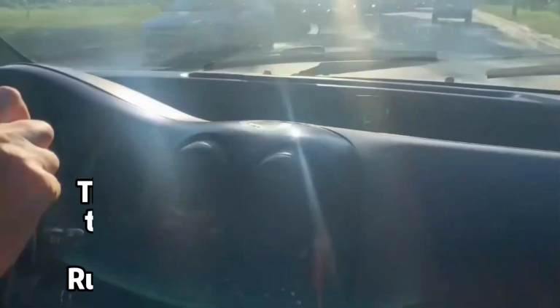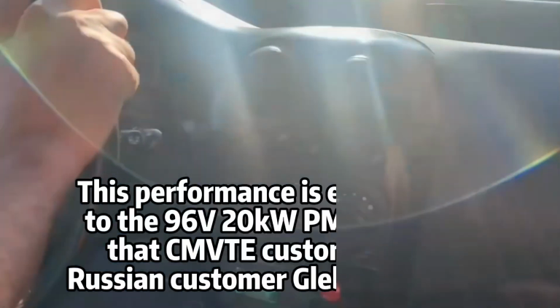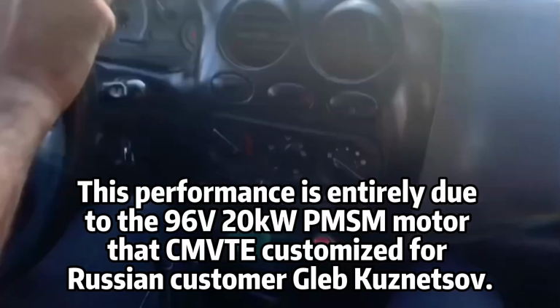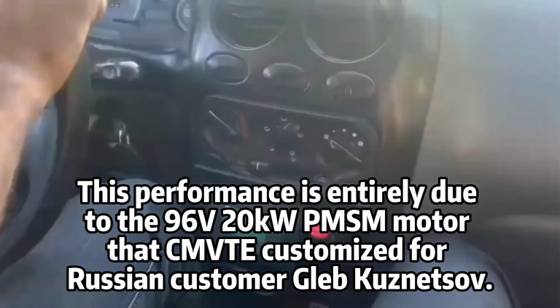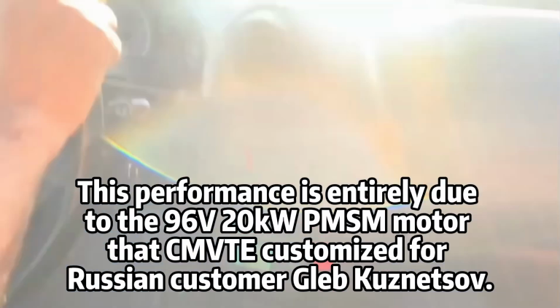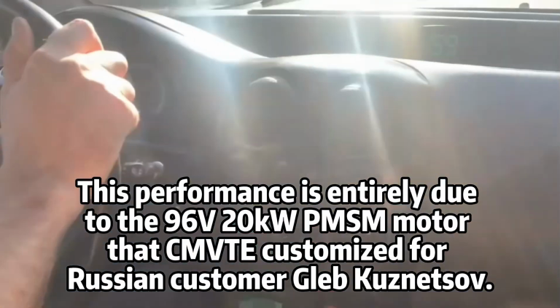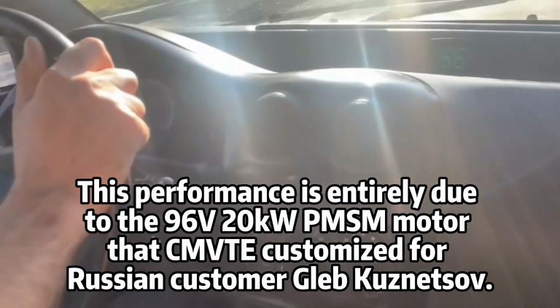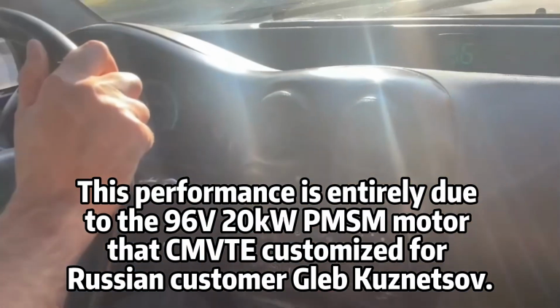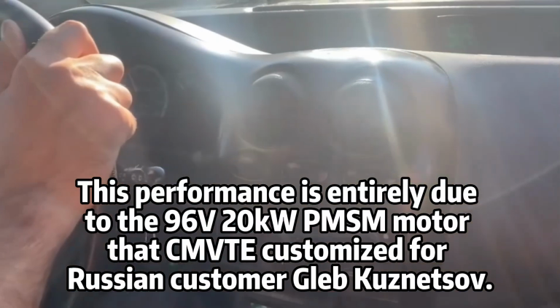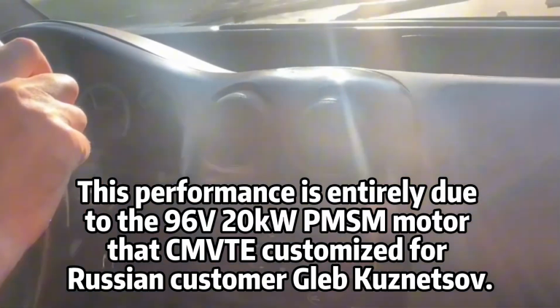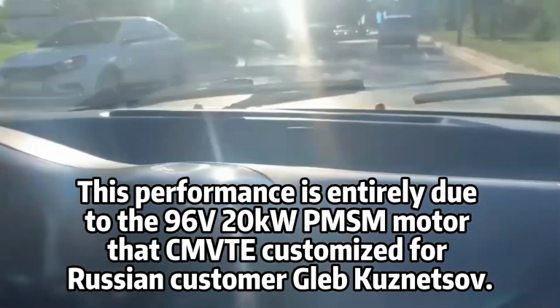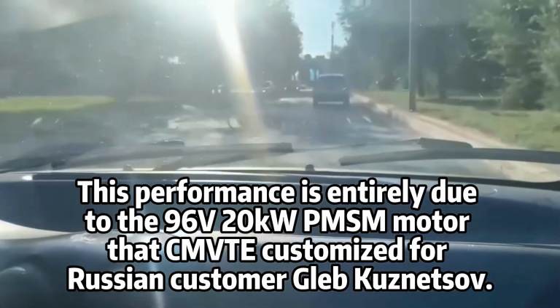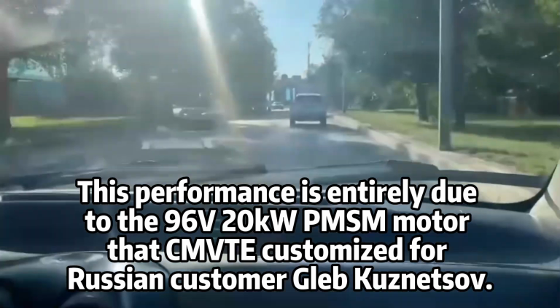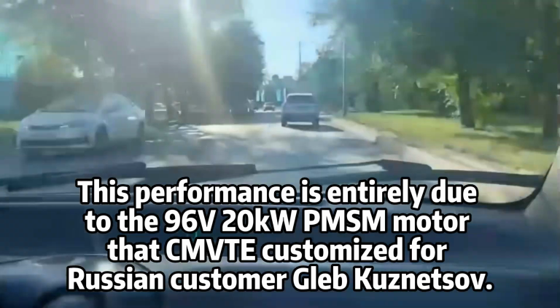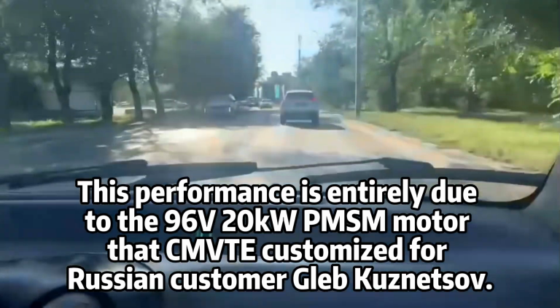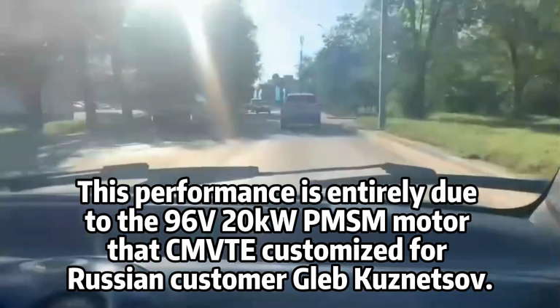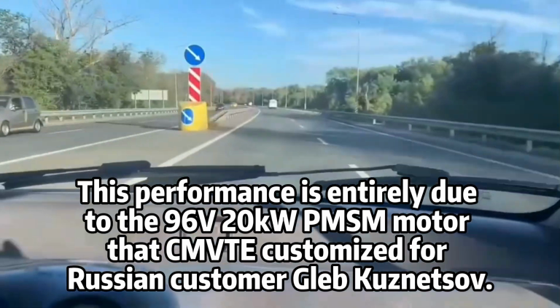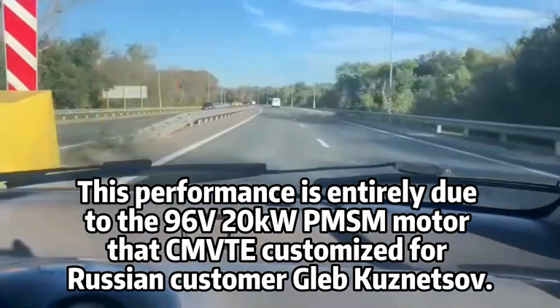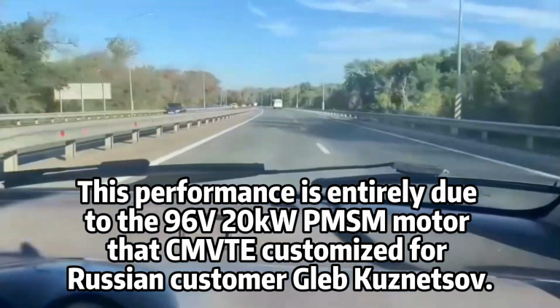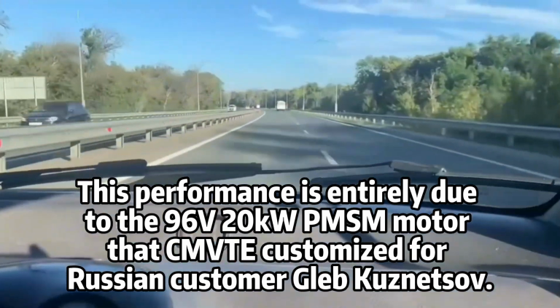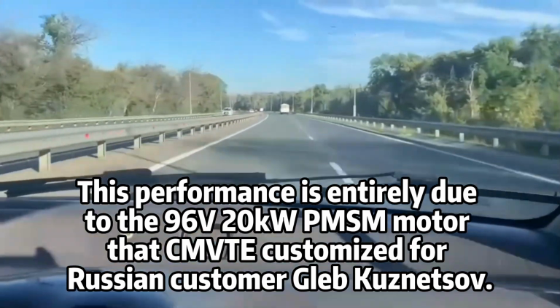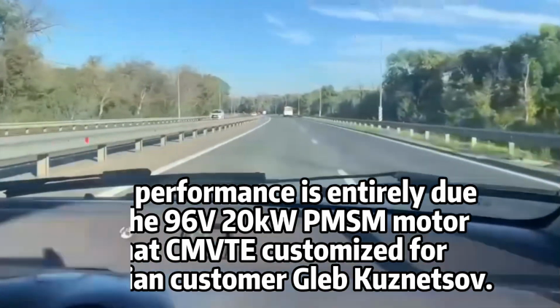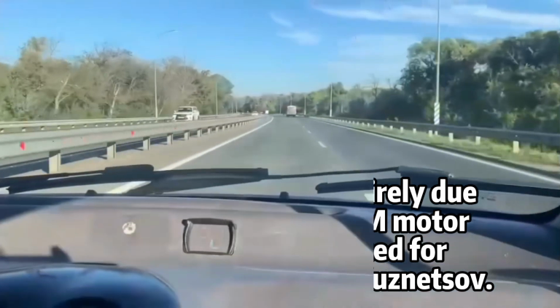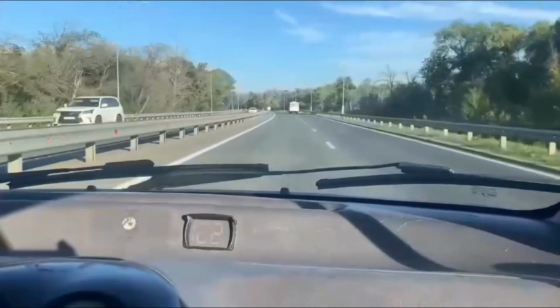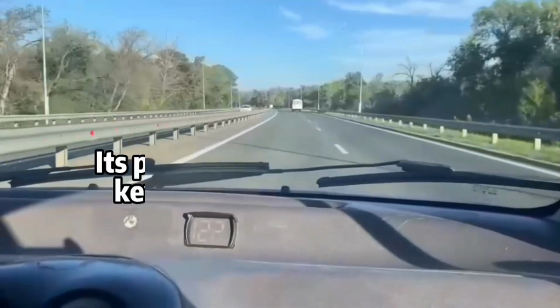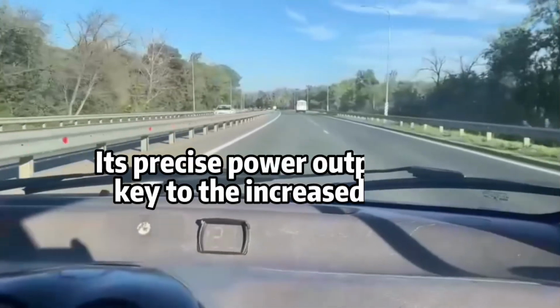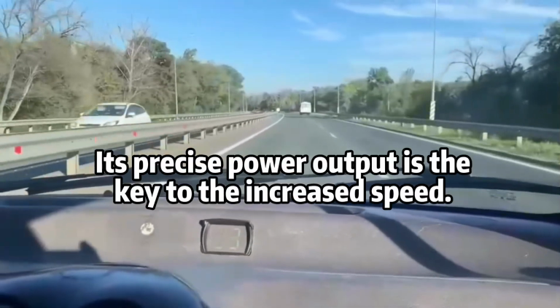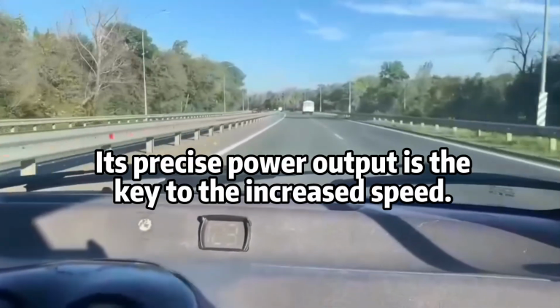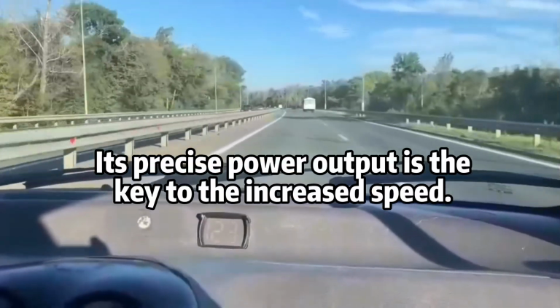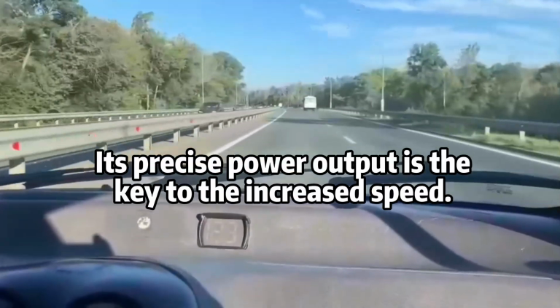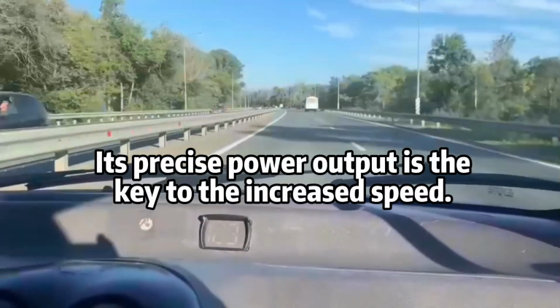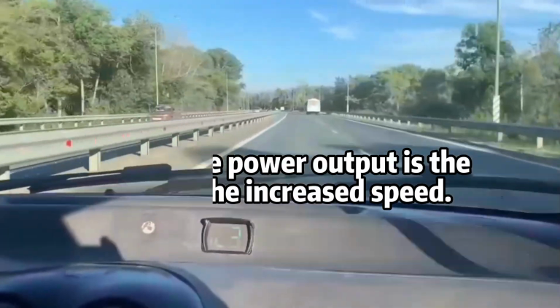This performance is entirely due to the 96-volt, 20-kilowatt PMSM motor, CMVTE-customized for Russian customer Tuznitzov. Its precise power output is the key to the increased speed.